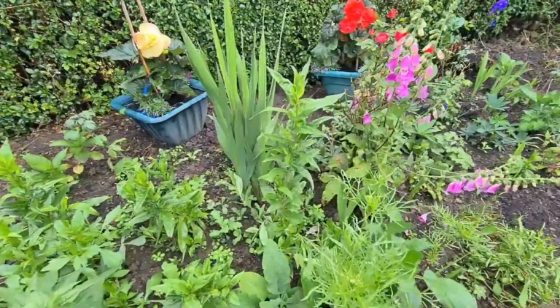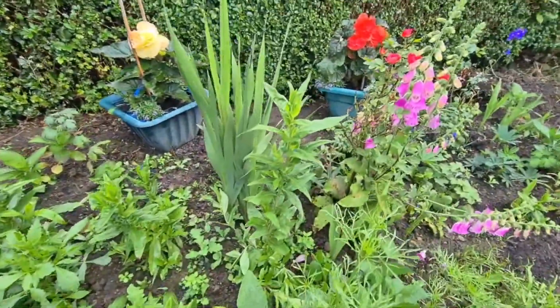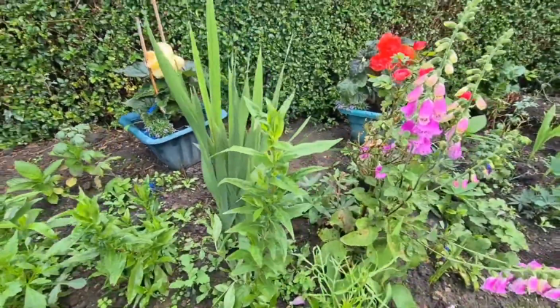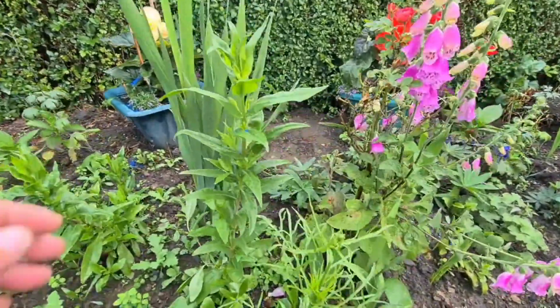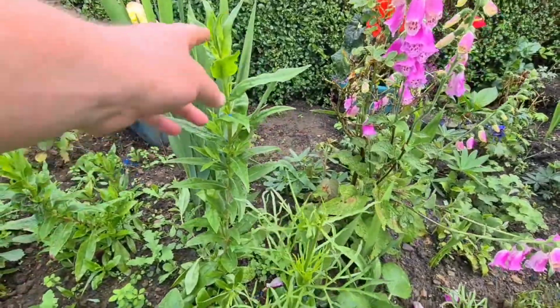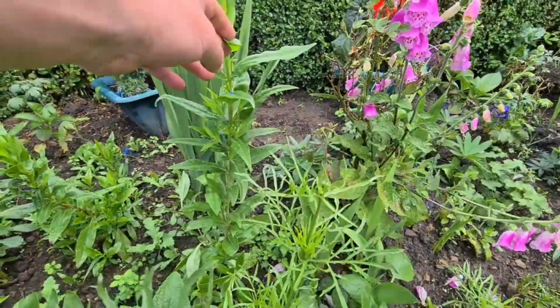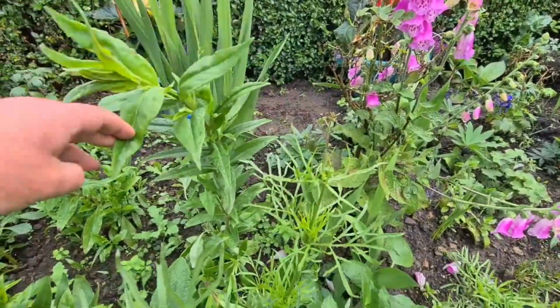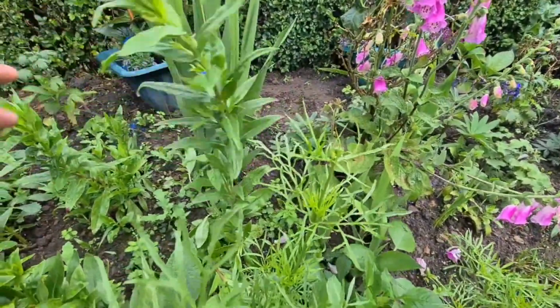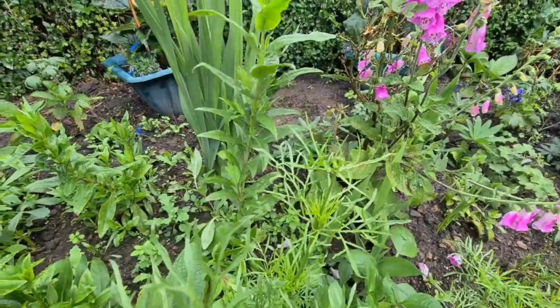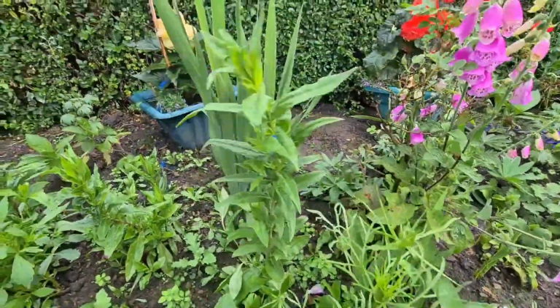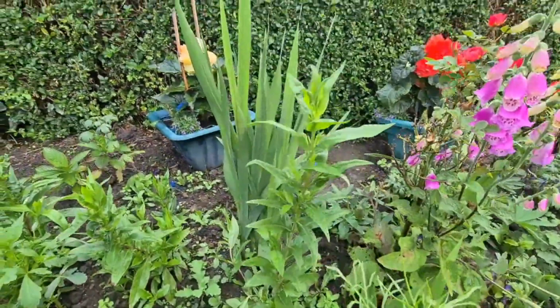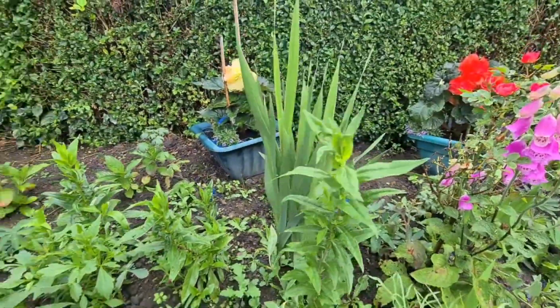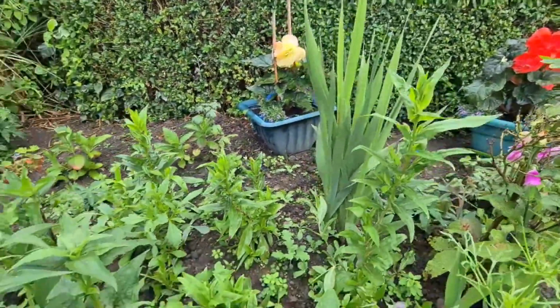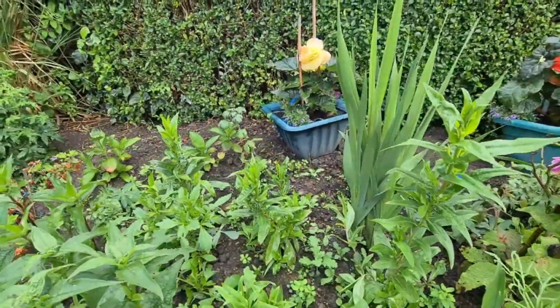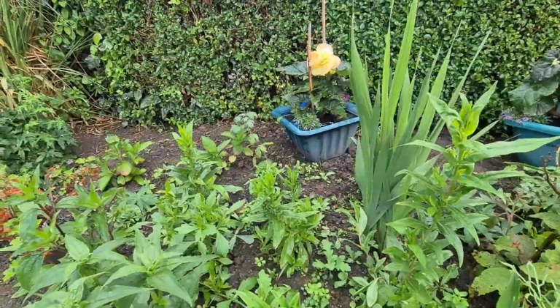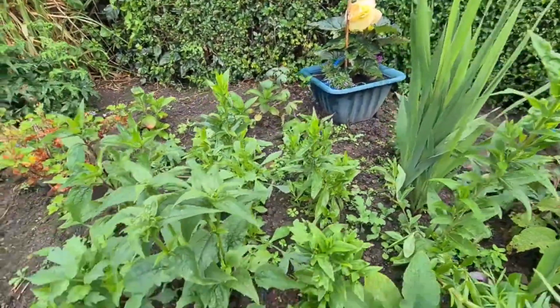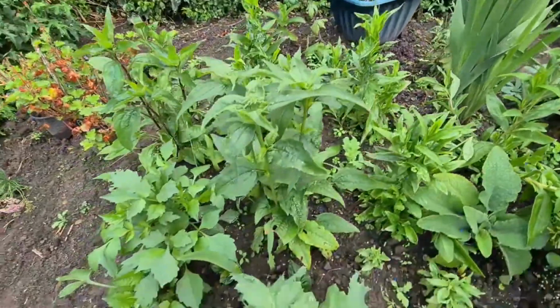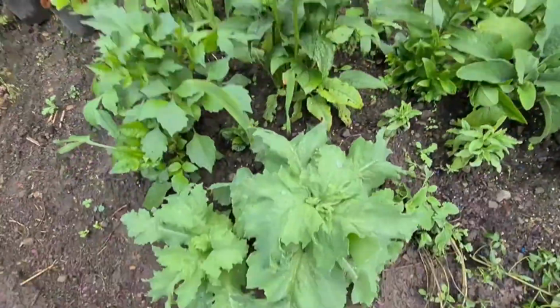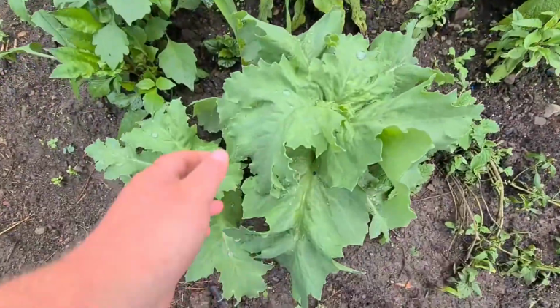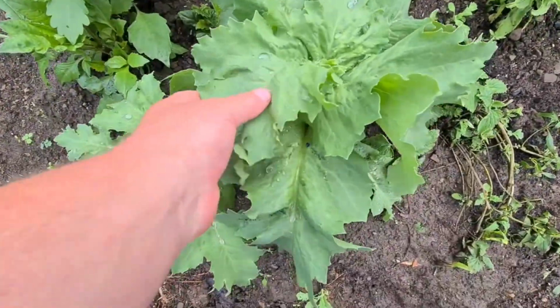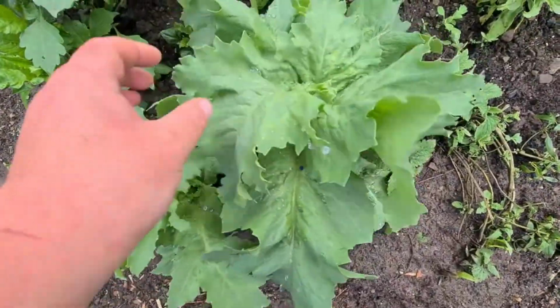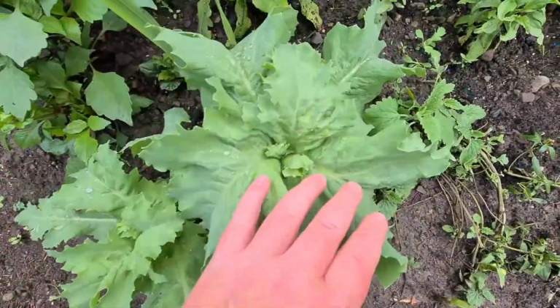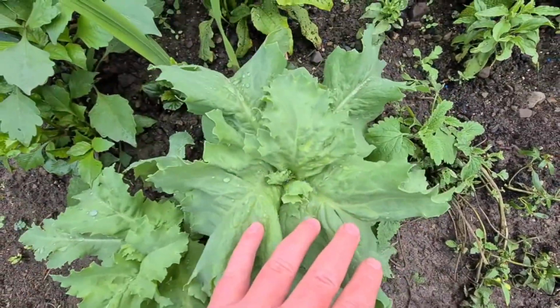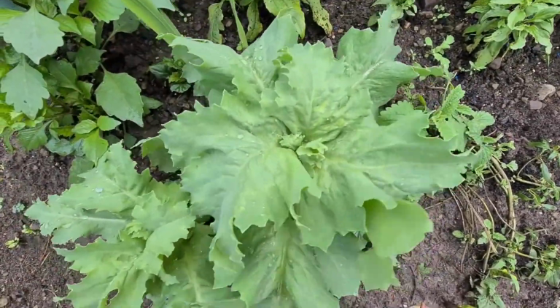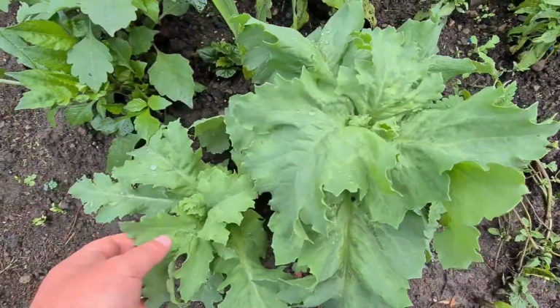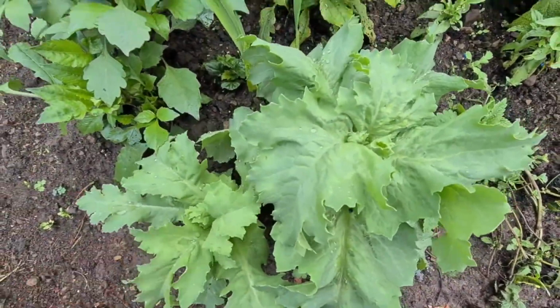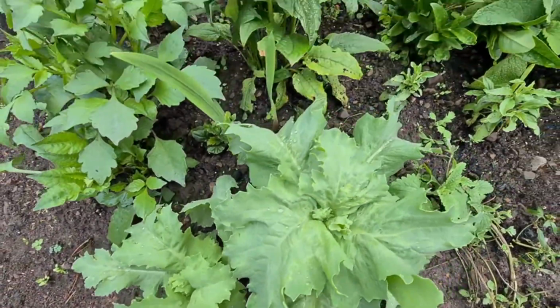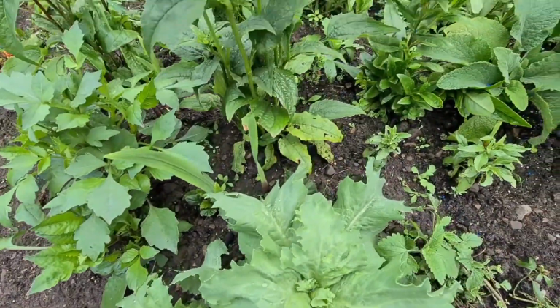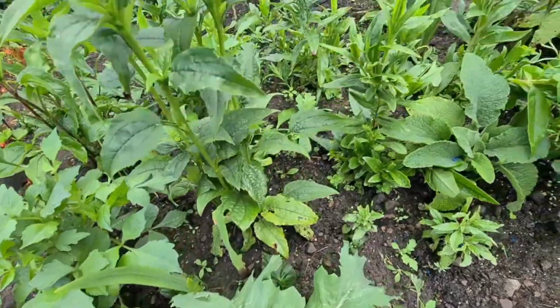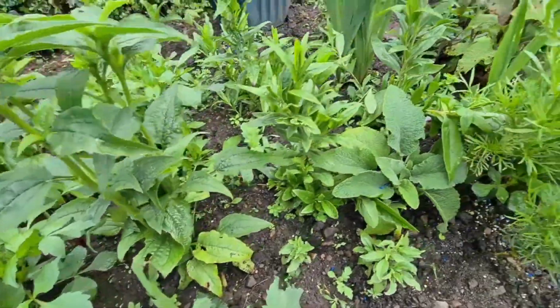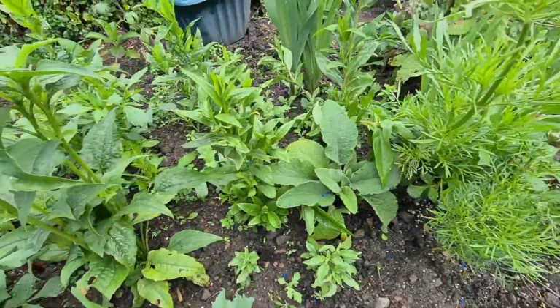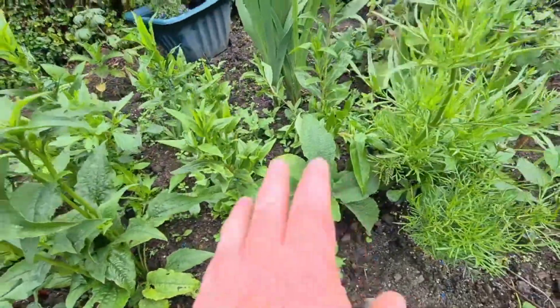These are some penstemons that I planted a few weeks ago - they're three, four times taller than the ones that are still in the pots. Some beautiful poppies - they're self-seeded, they'll be nice. Foxglove there.